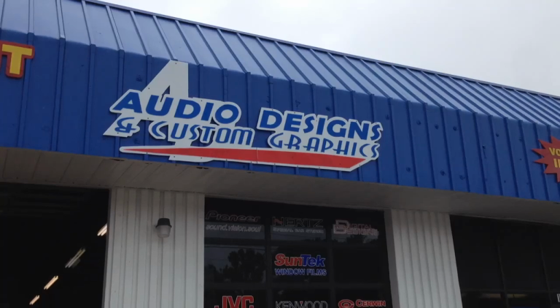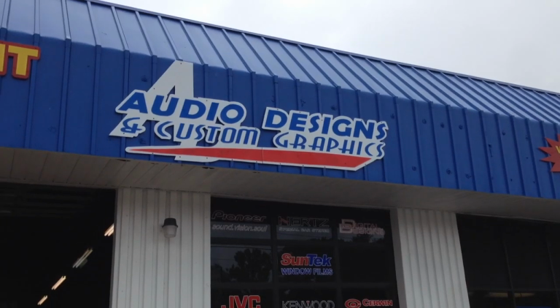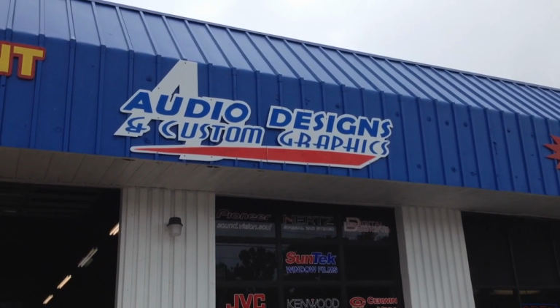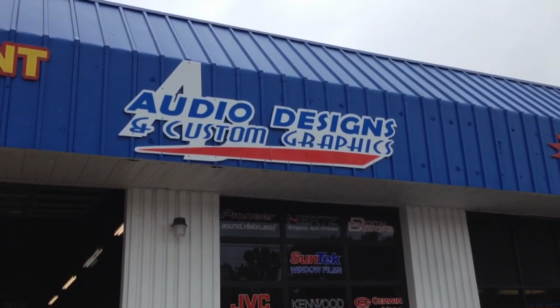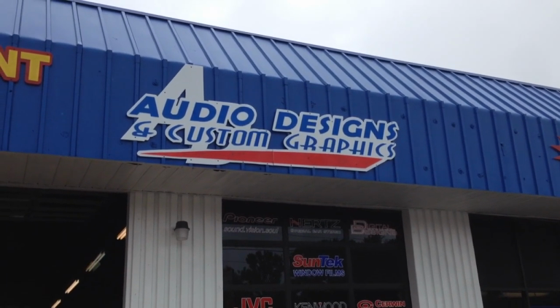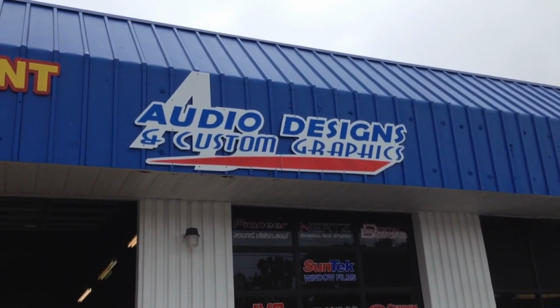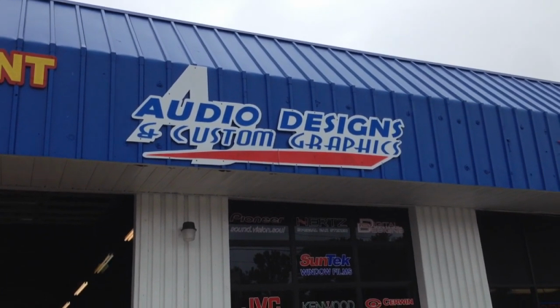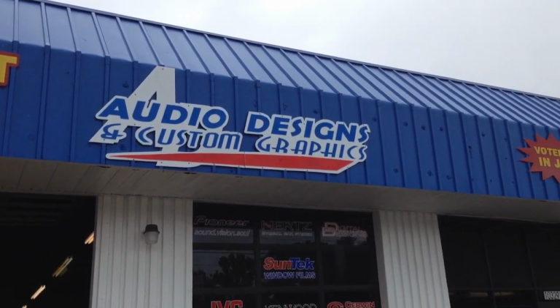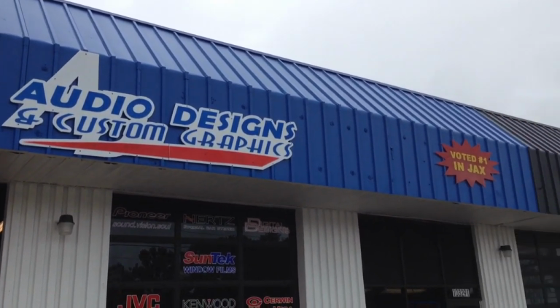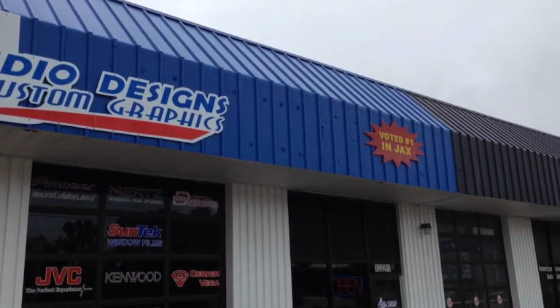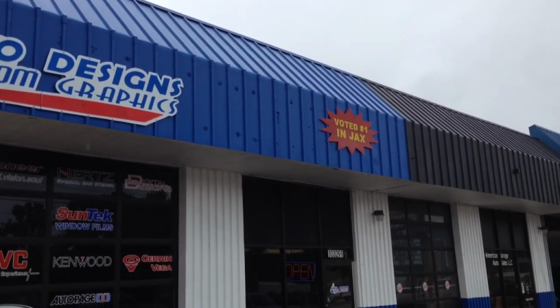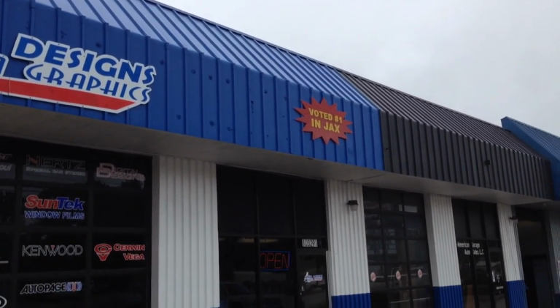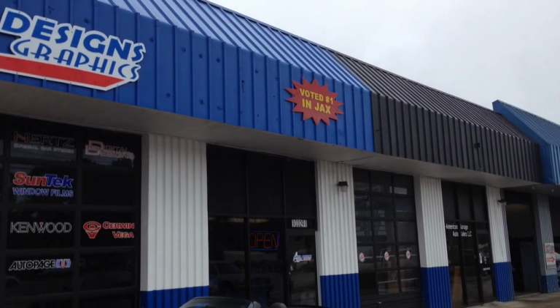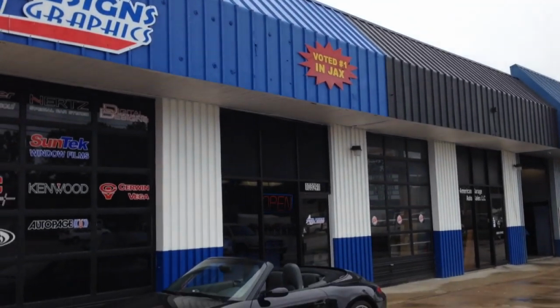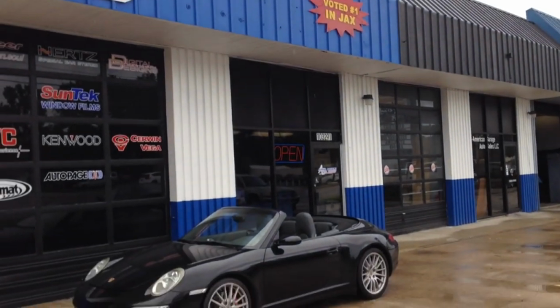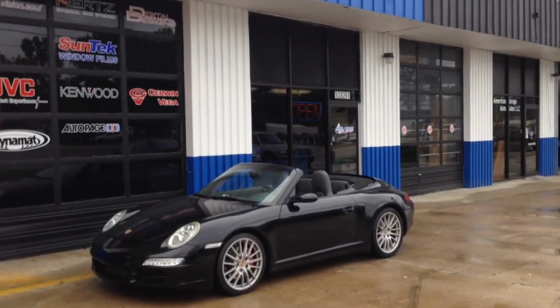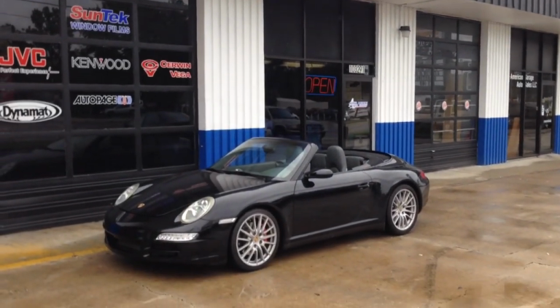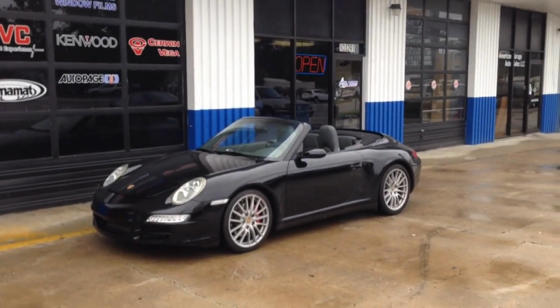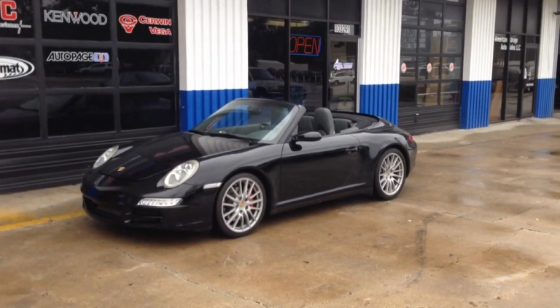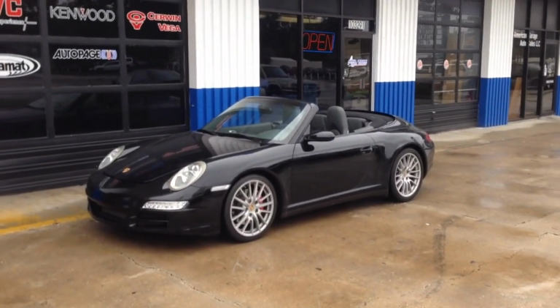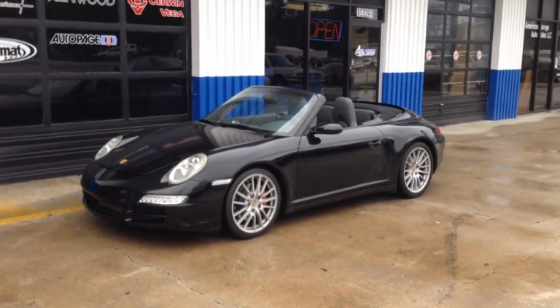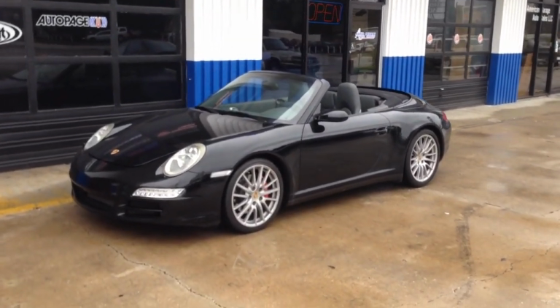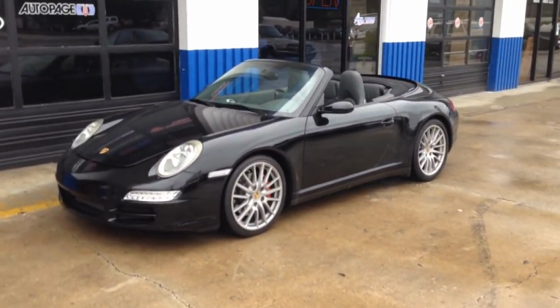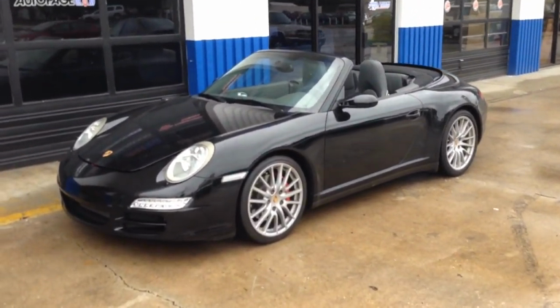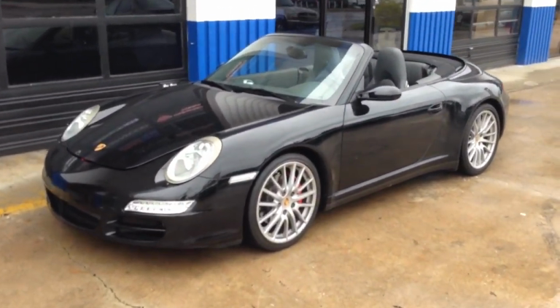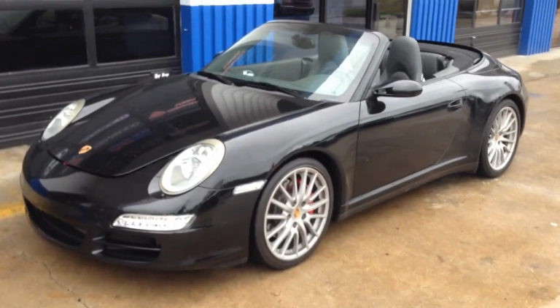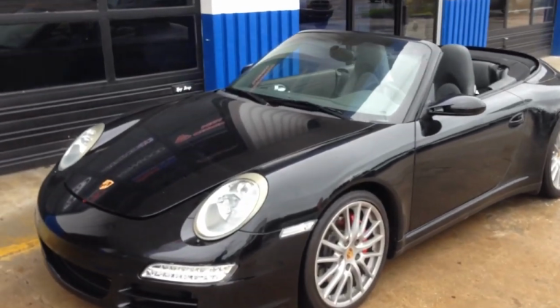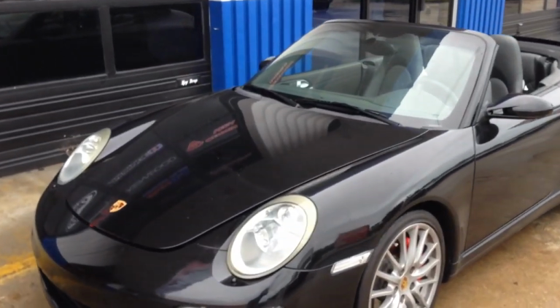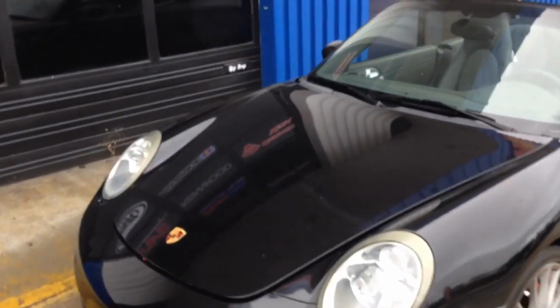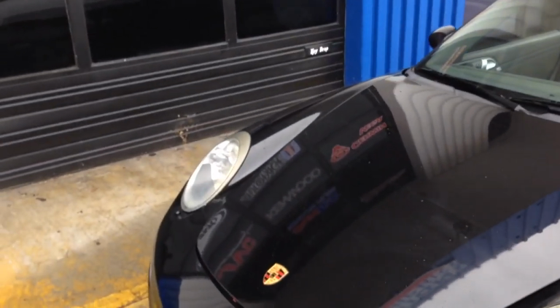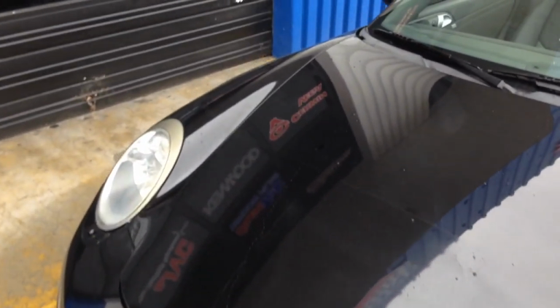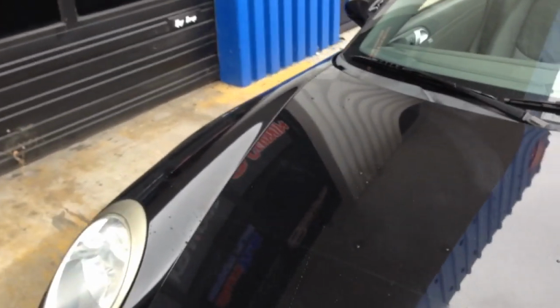Hey, this is Darren with Audio Designs and Custom Graphics in Jacksonville, Florida. We were voted number one in Jacksonville, working on a 2007 Porsche 911 convertible. Did a sound quality setup in here.